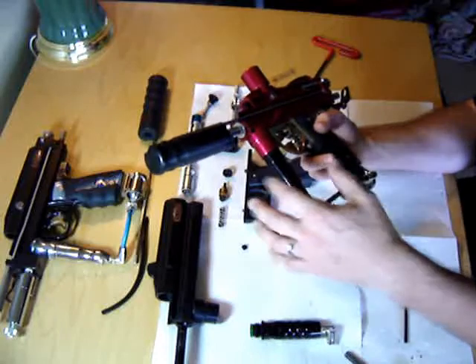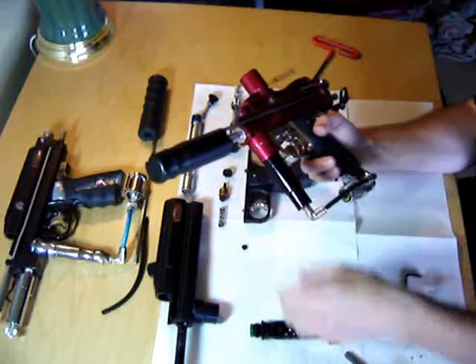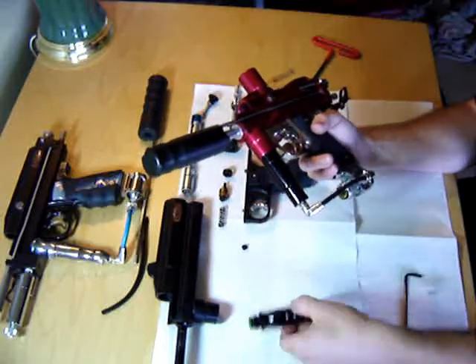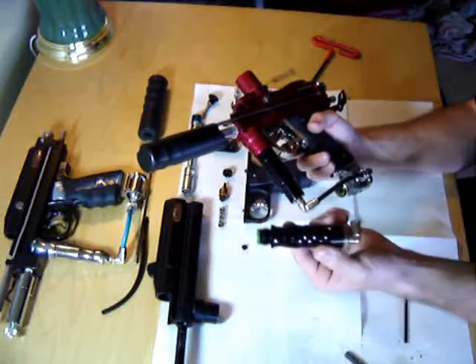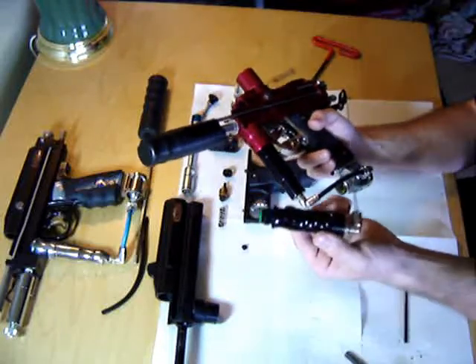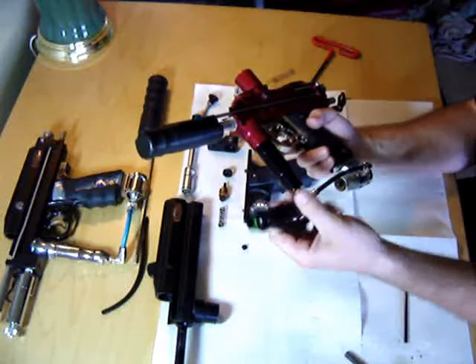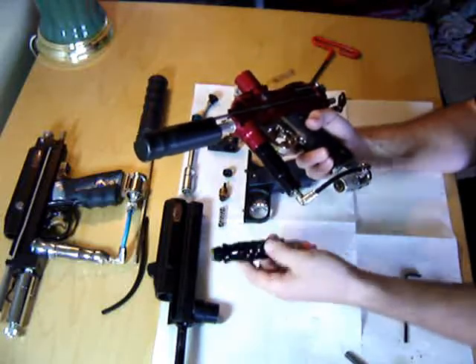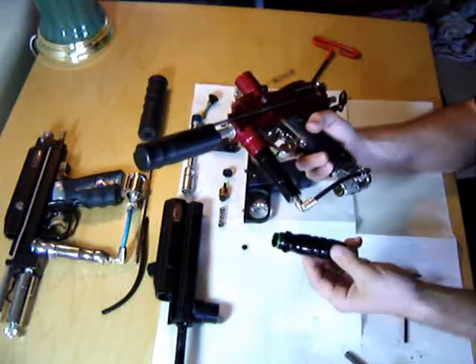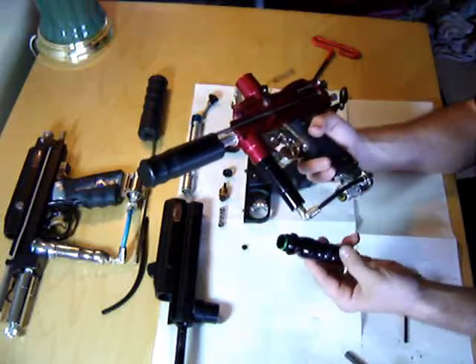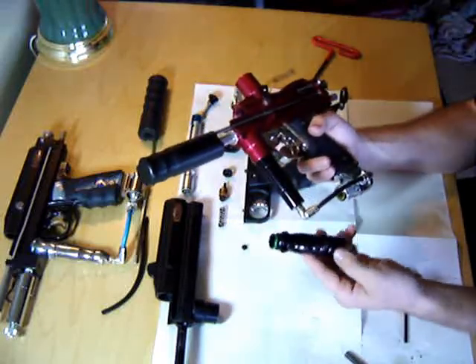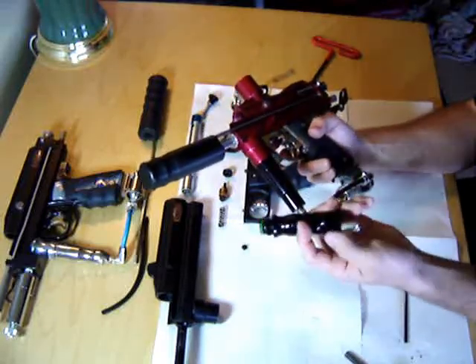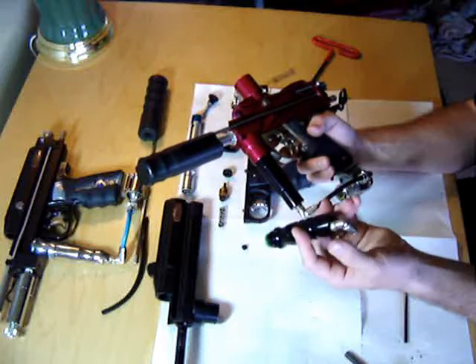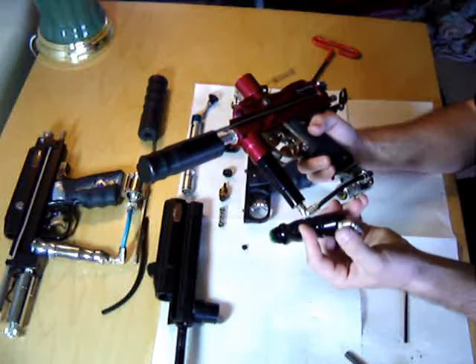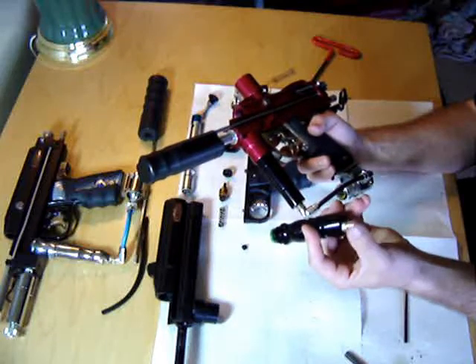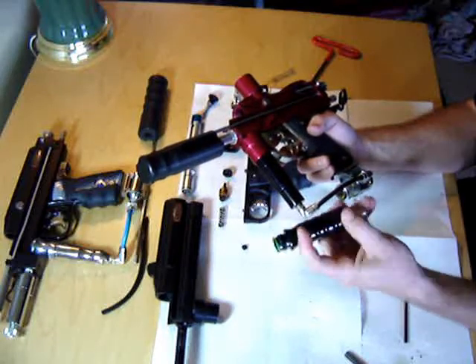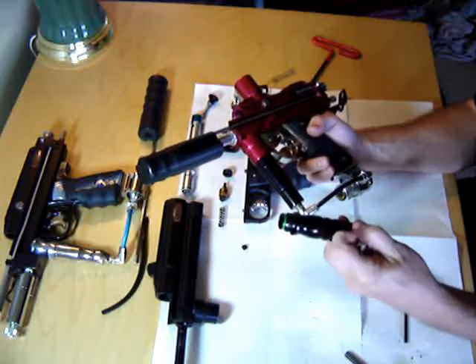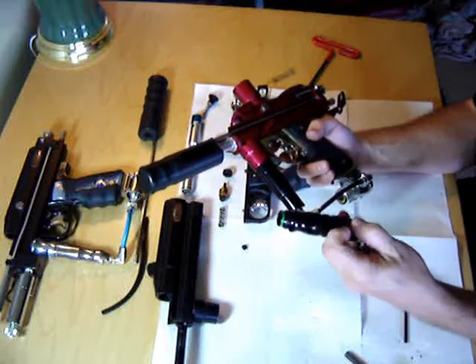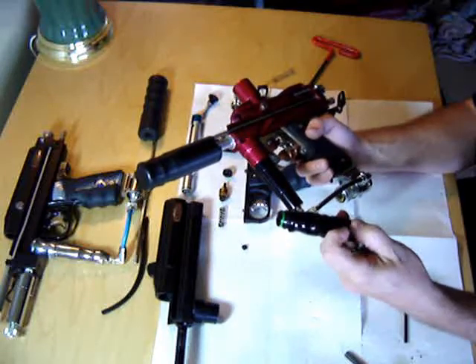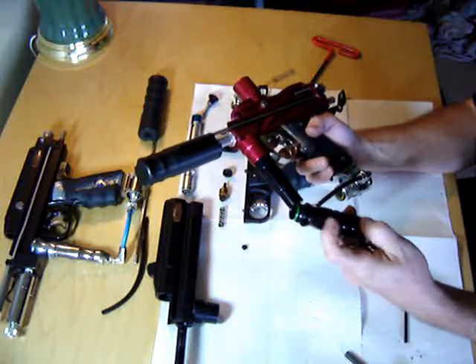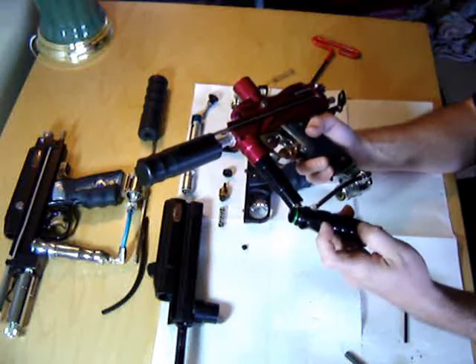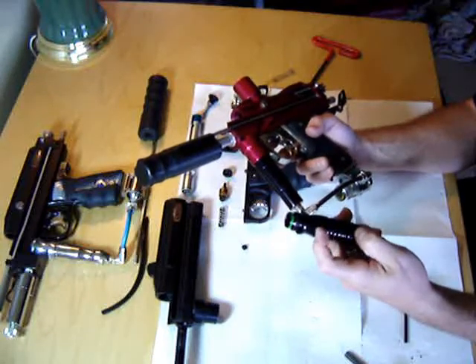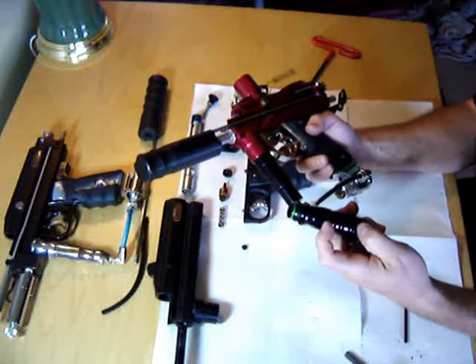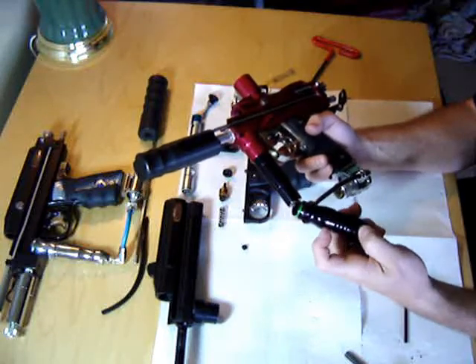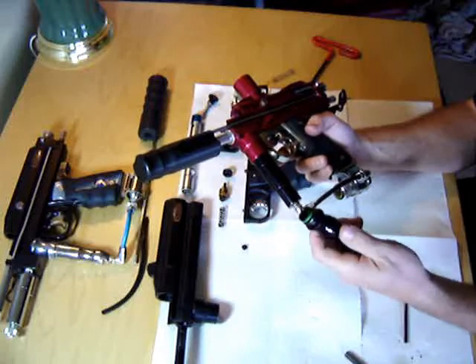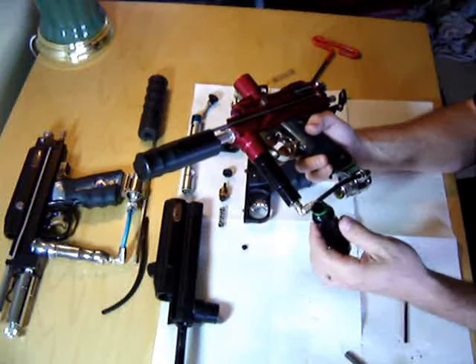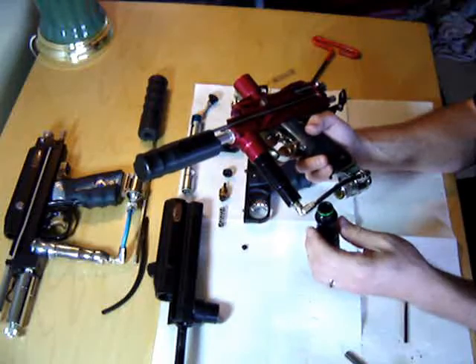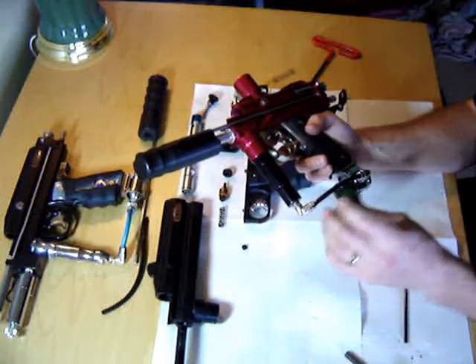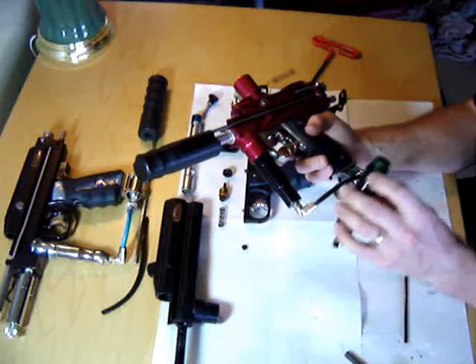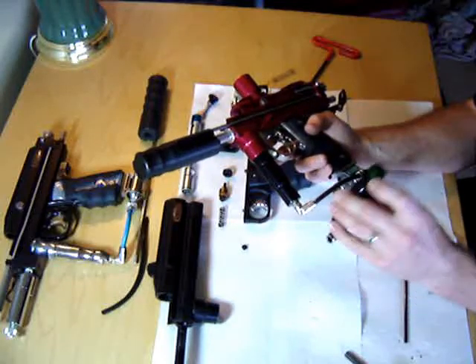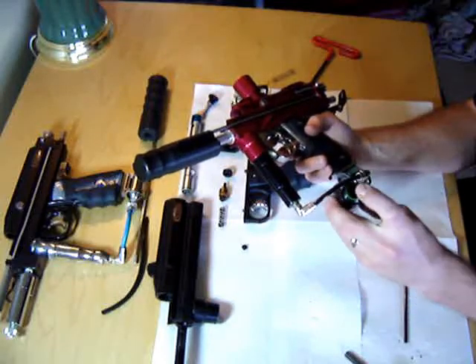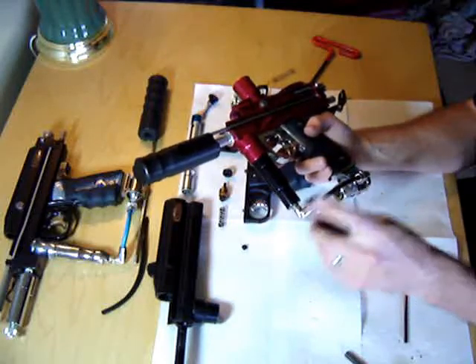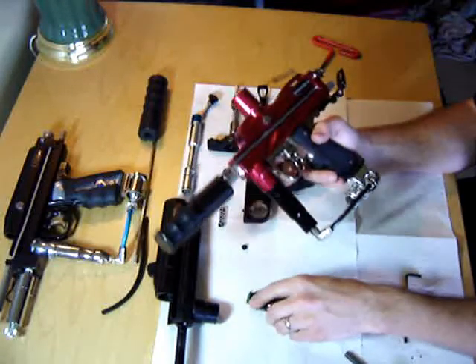Air goes through this macro line to this fitting here into the bottom of the reg. The input location is on the bottom of the reg. Air goes in the bottom — regulated down here basically means it's using combined air pressure and spring pressure to keep the output the same. Air comes out the top.